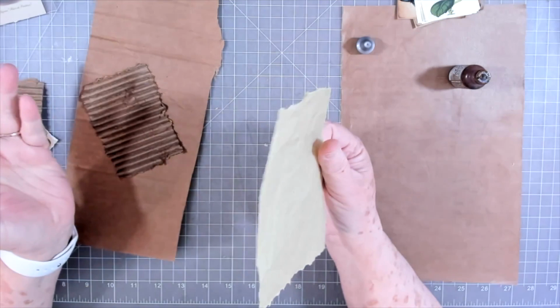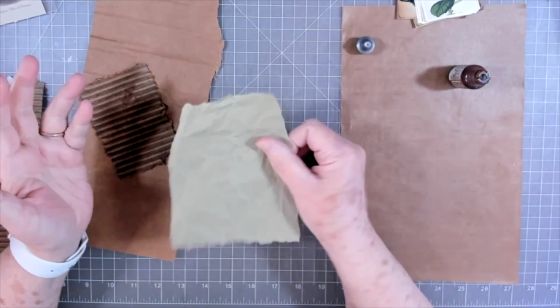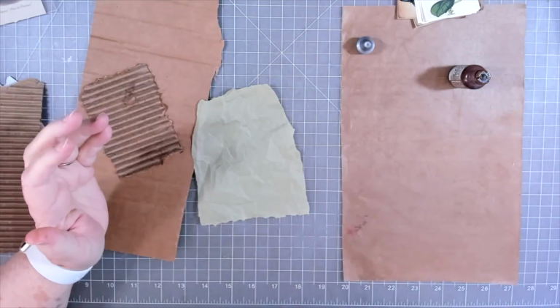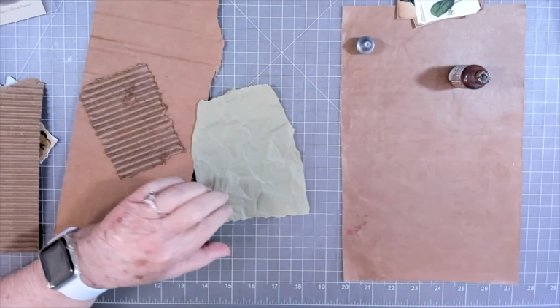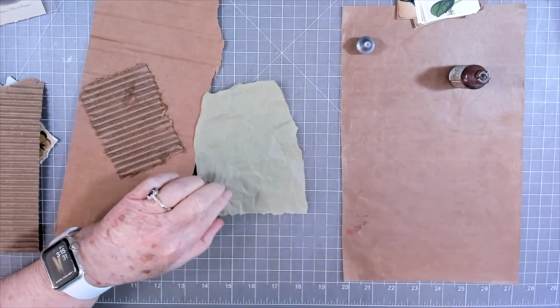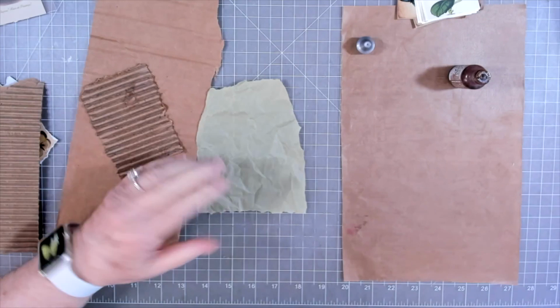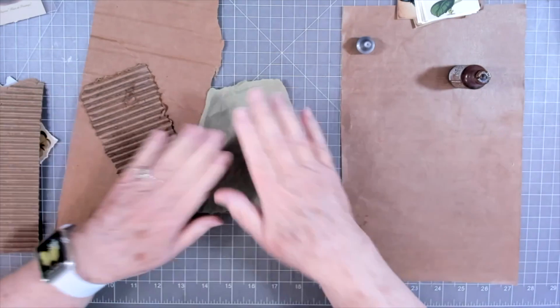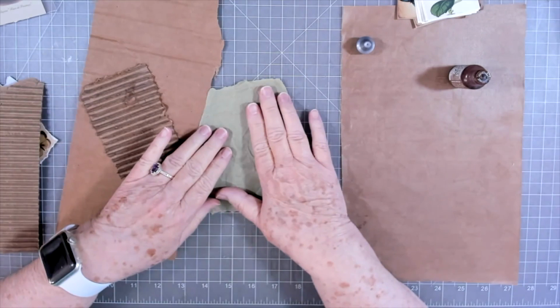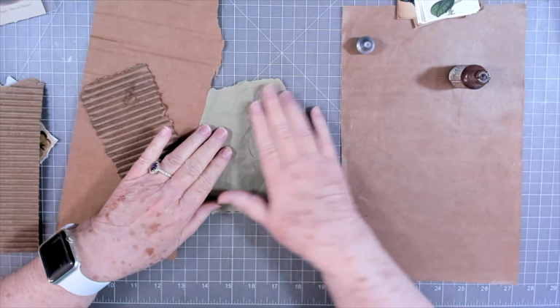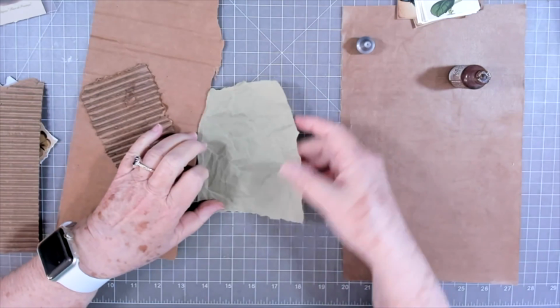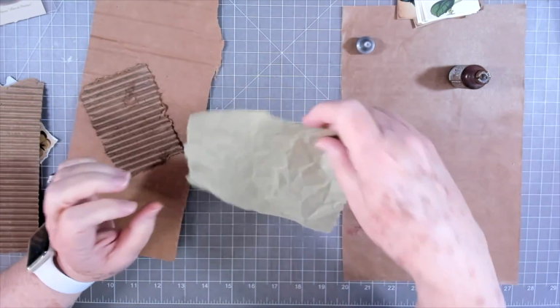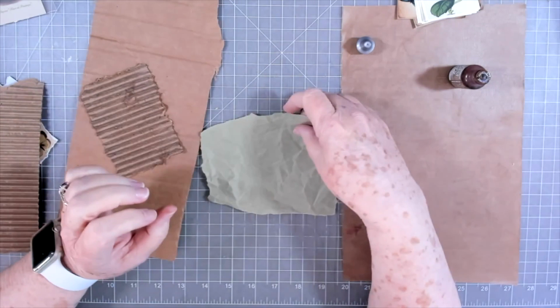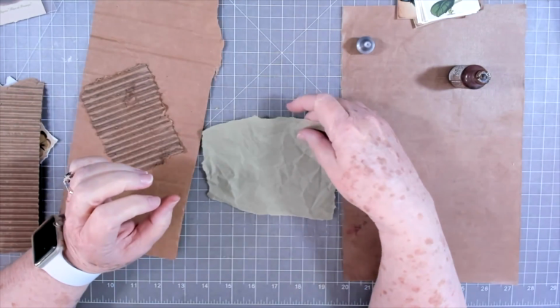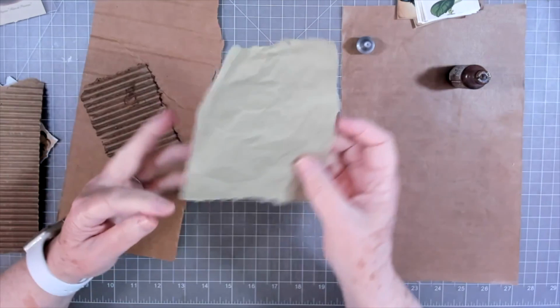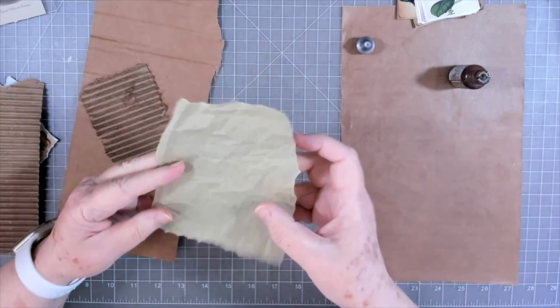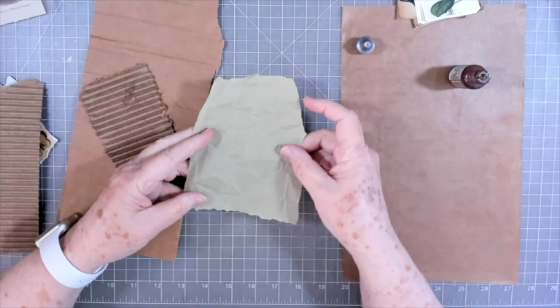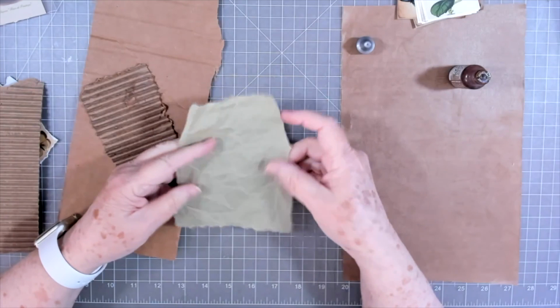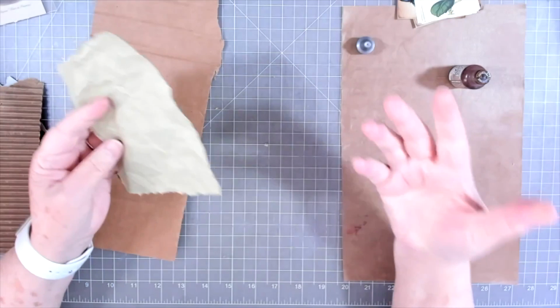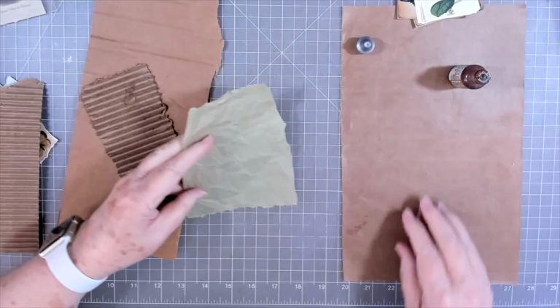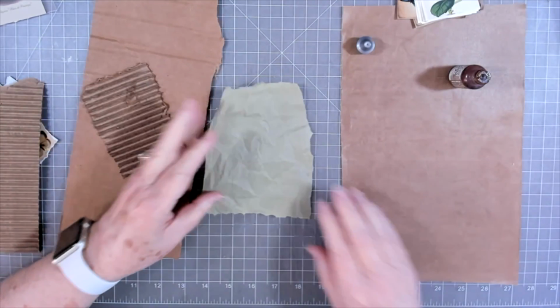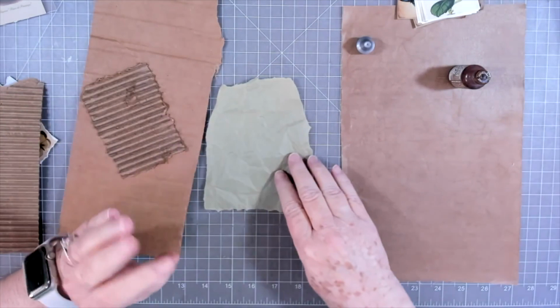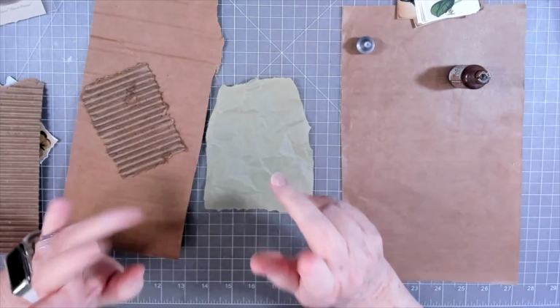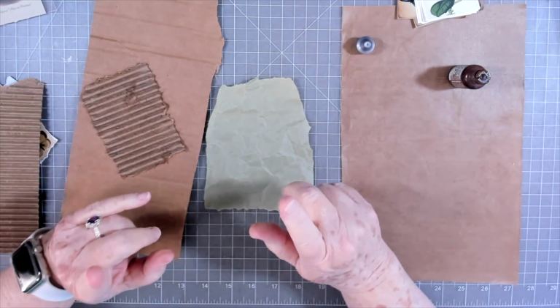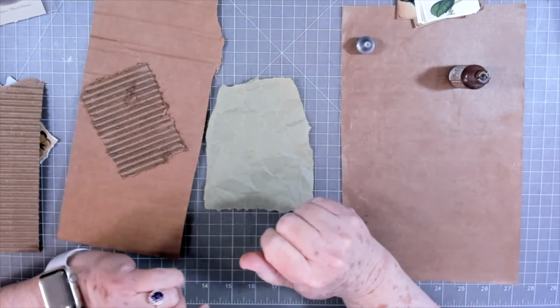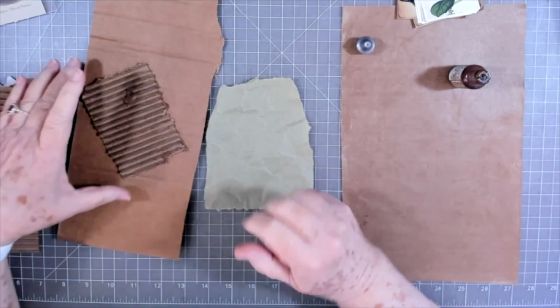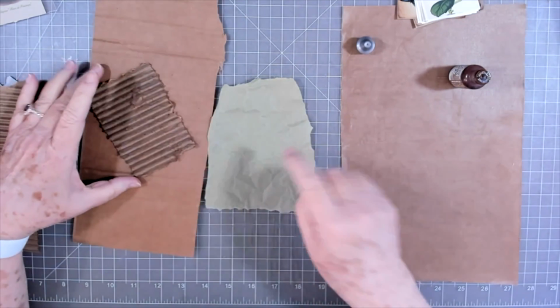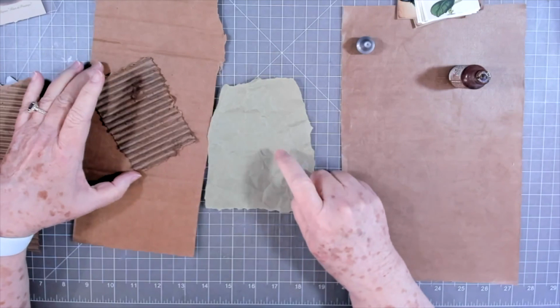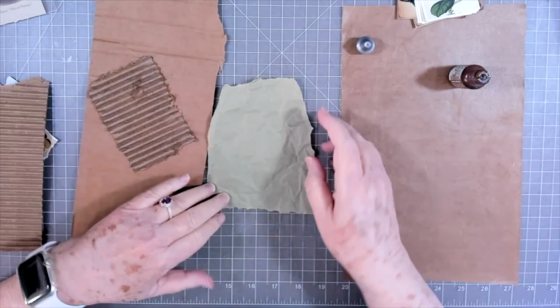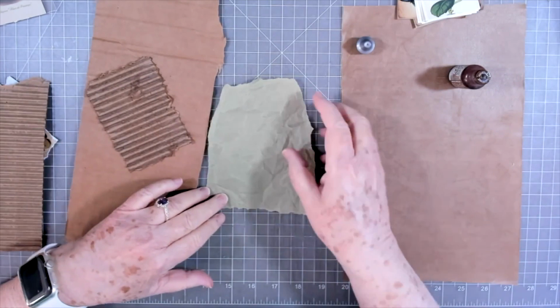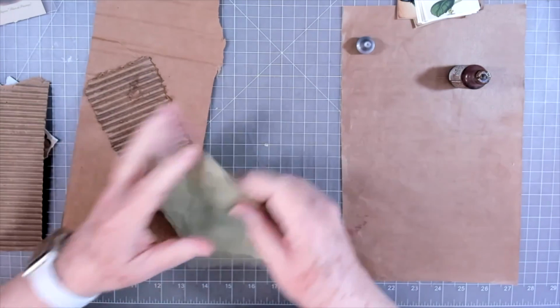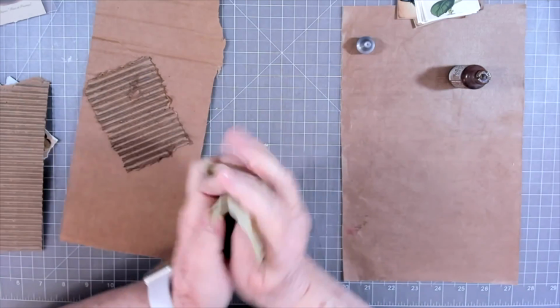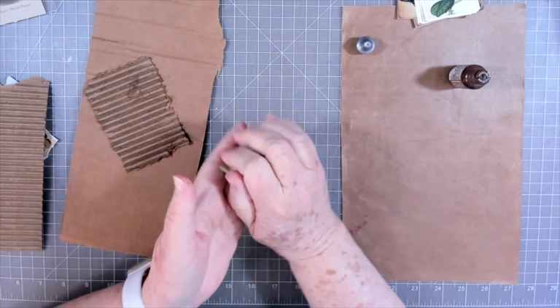I'm going to make some — they can either be little pockets you can put in your journal, or you can put them on the front of your journal. I don't really know what they're going to be called, but that's what we're going to make. So I have some green paper here.